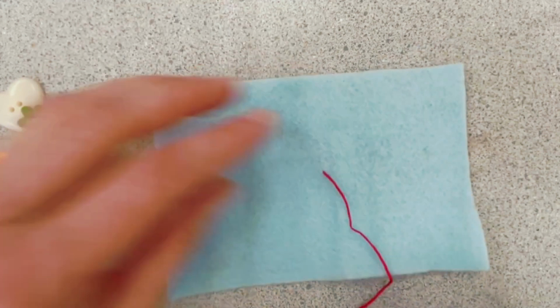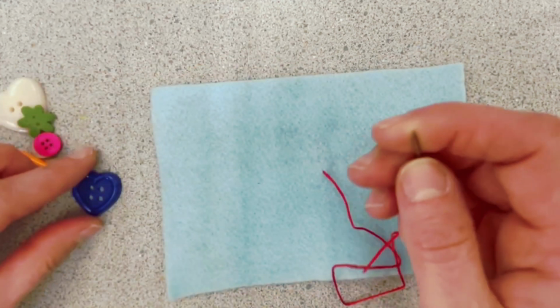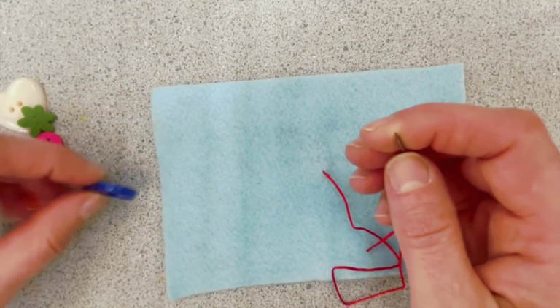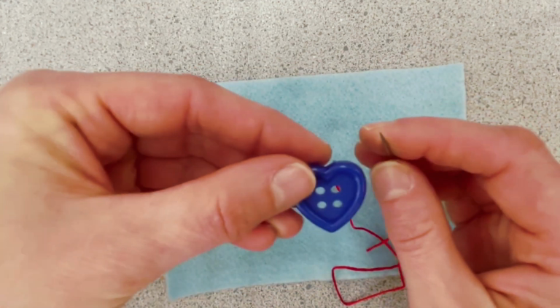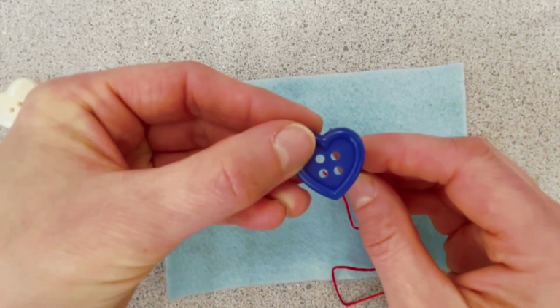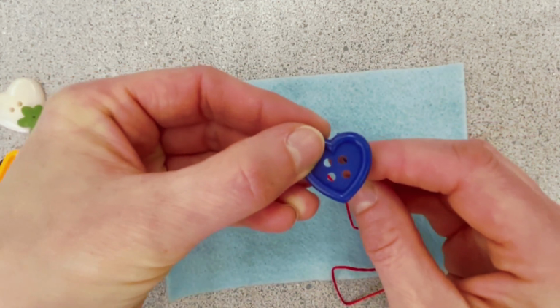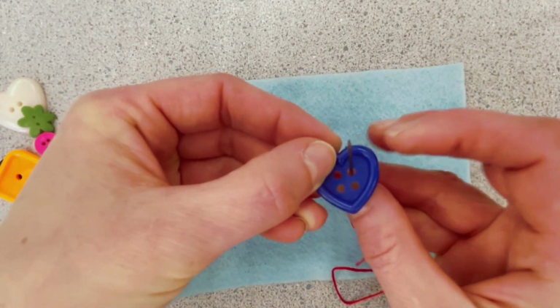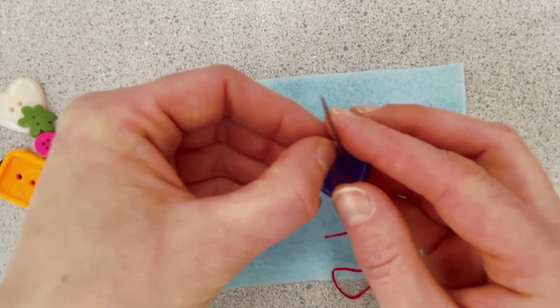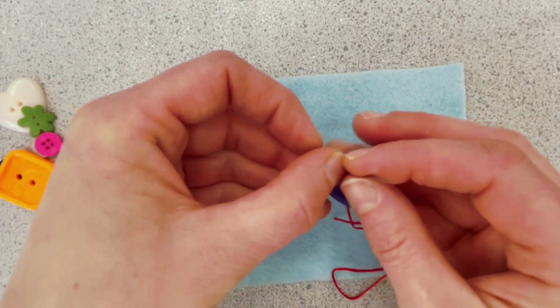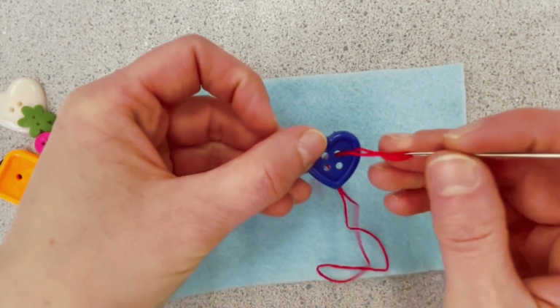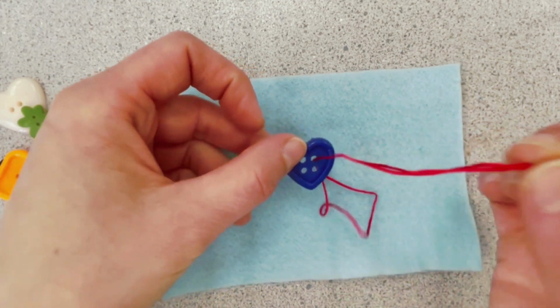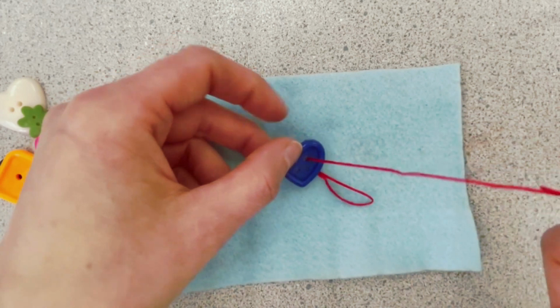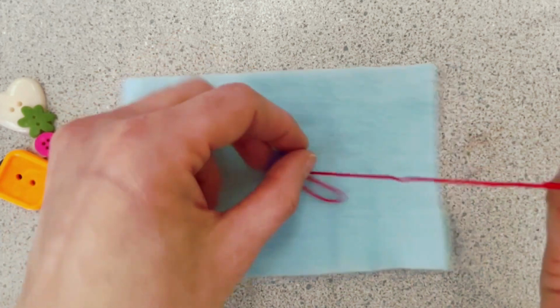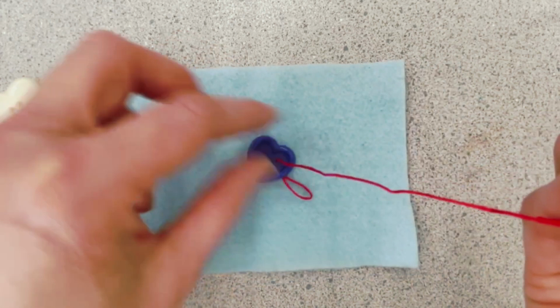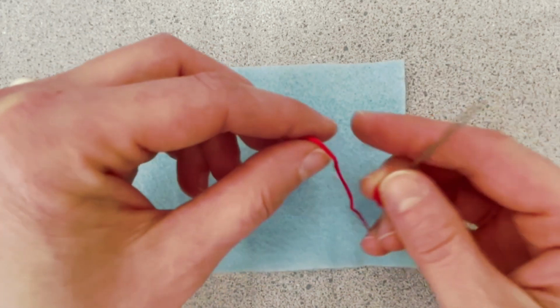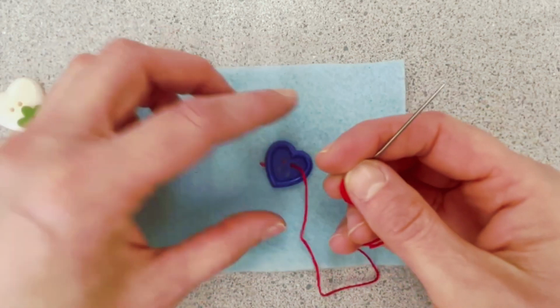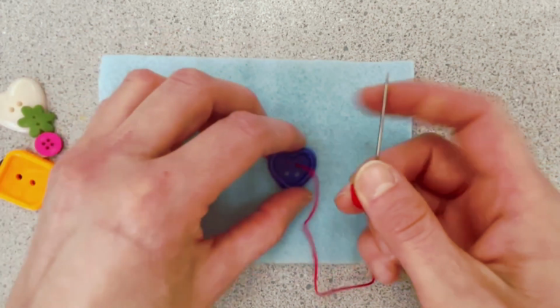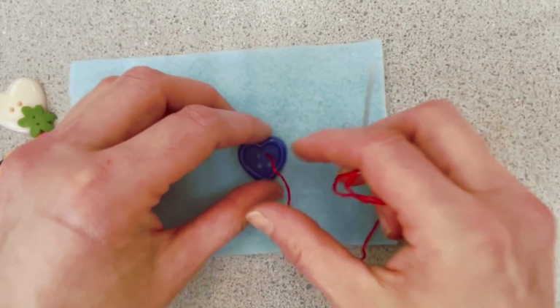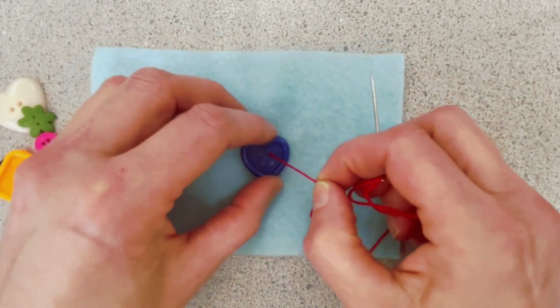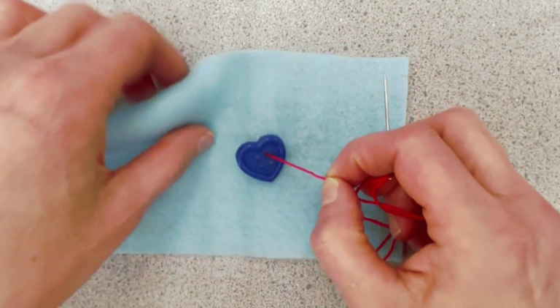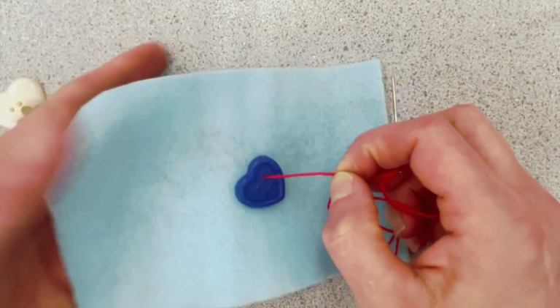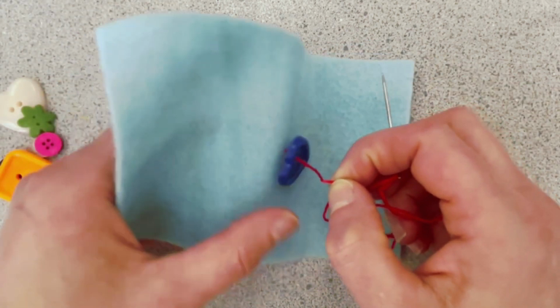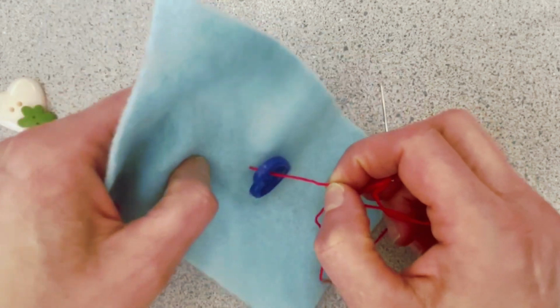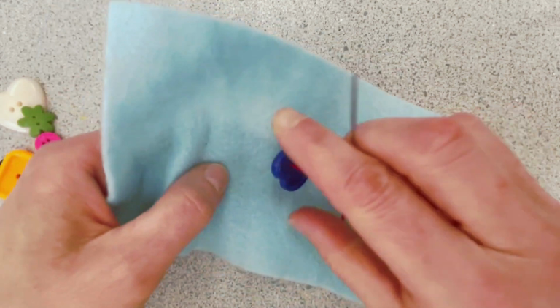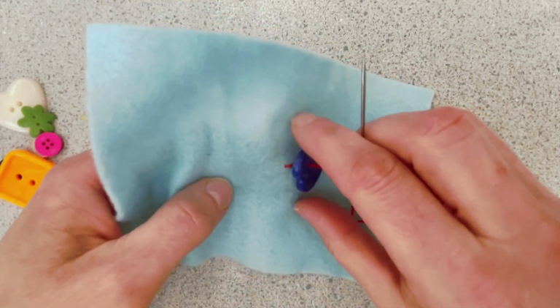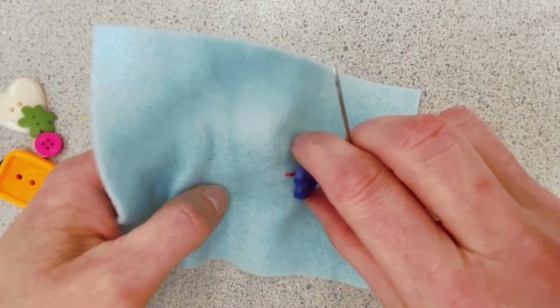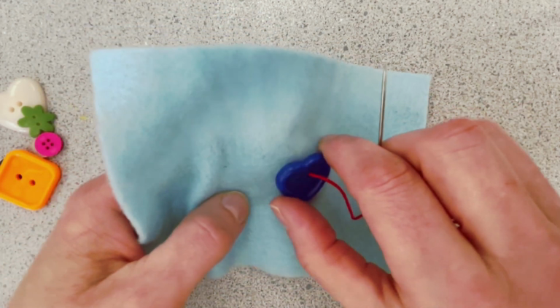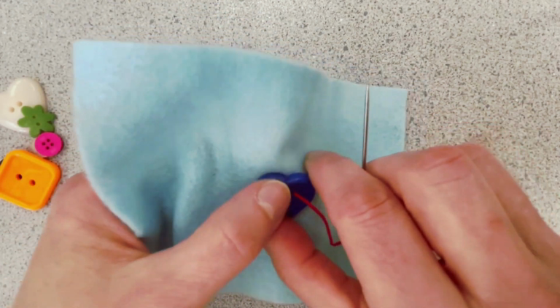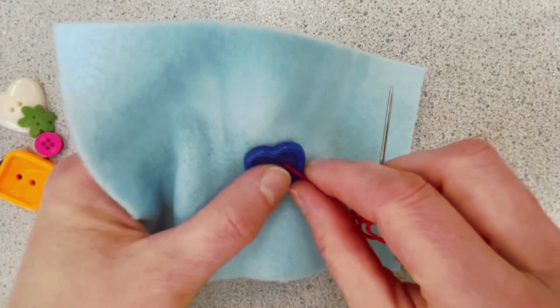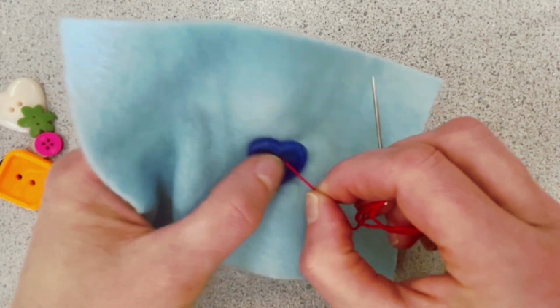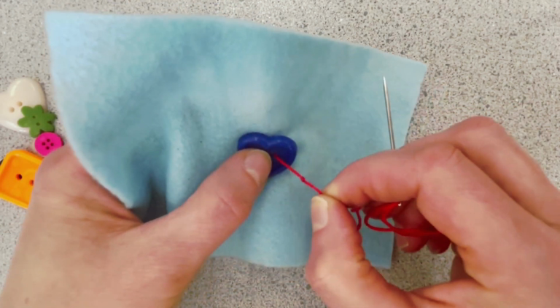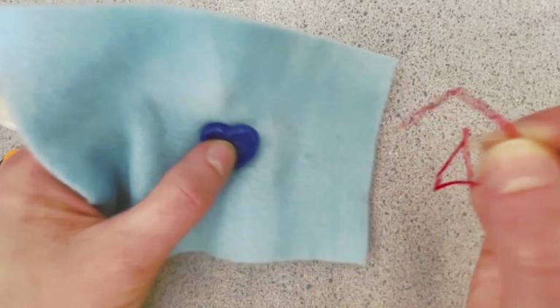Then I can go ahead and place the button onto my needle. Any hole is fine. So now I want to pinch this again, place my button where I want it, and pinch these two together.